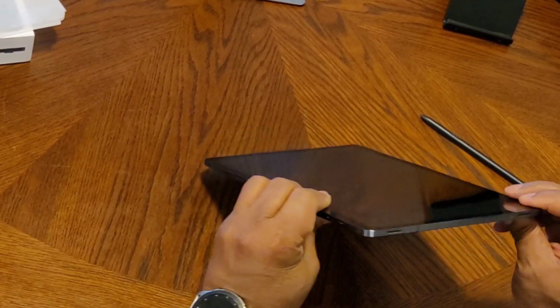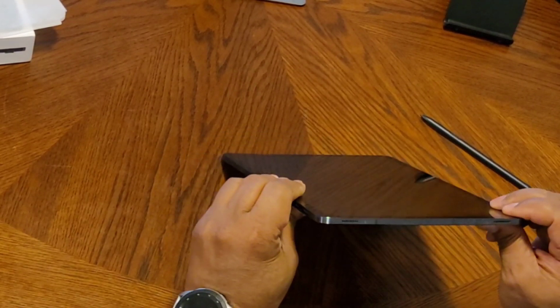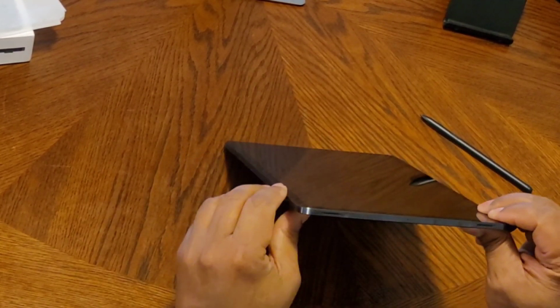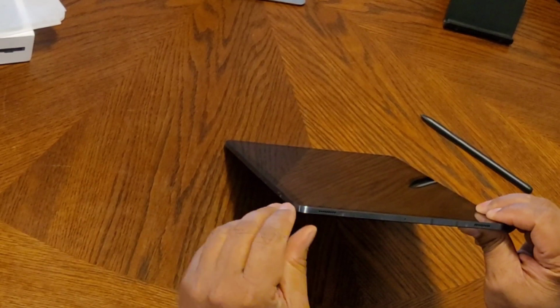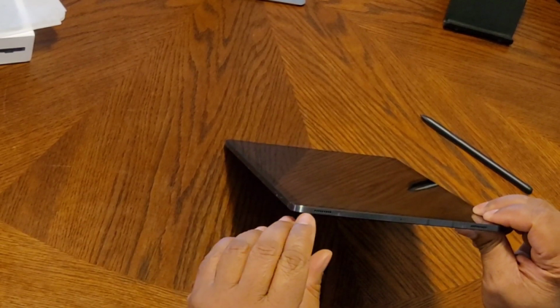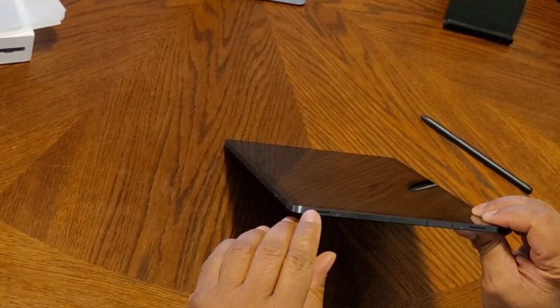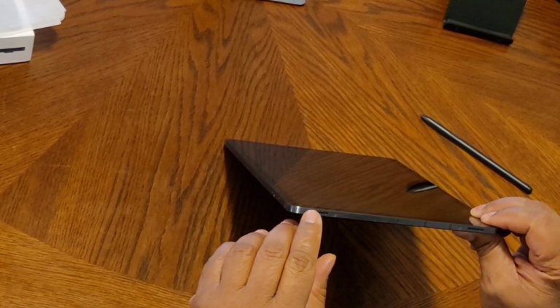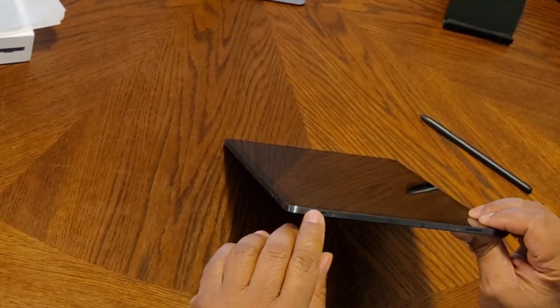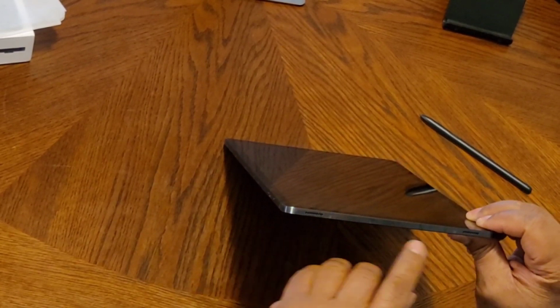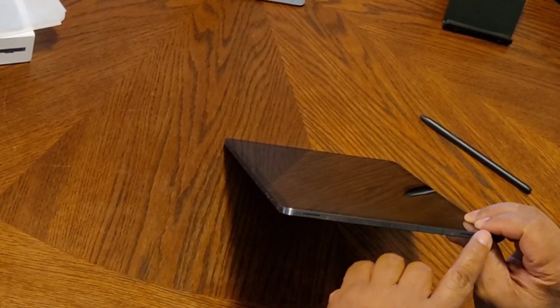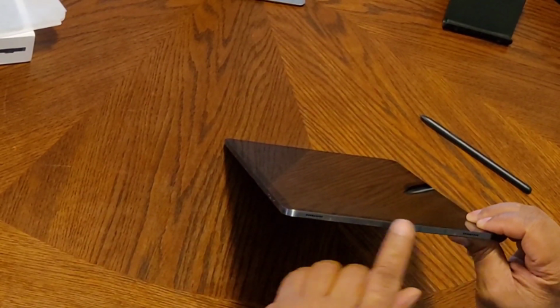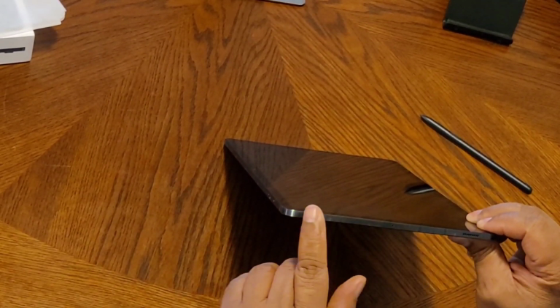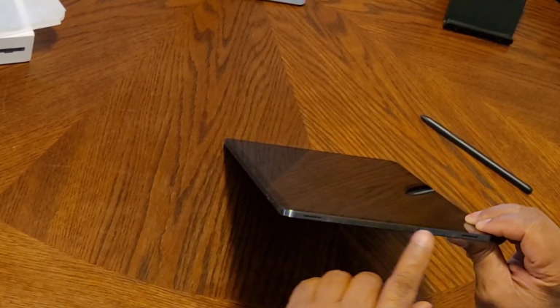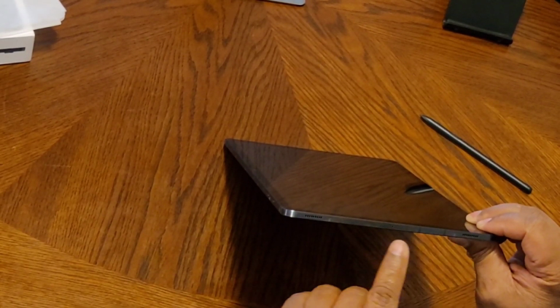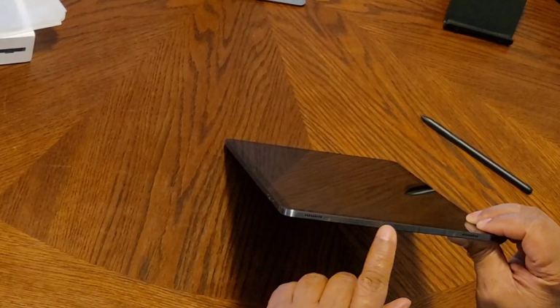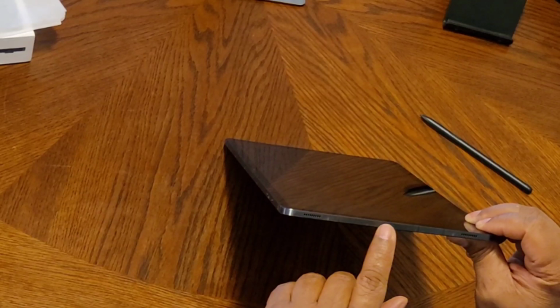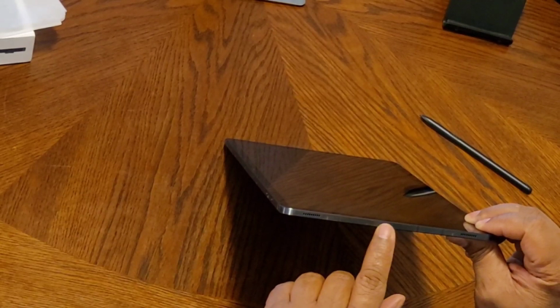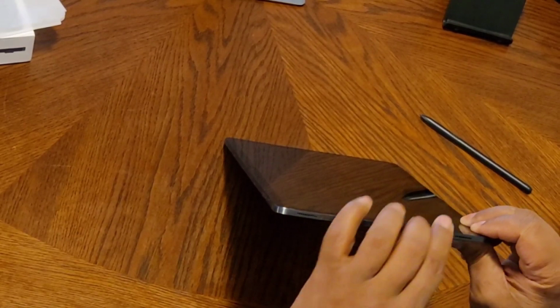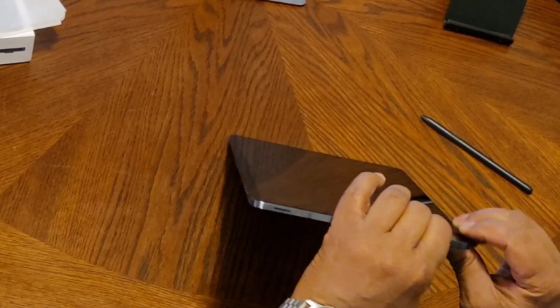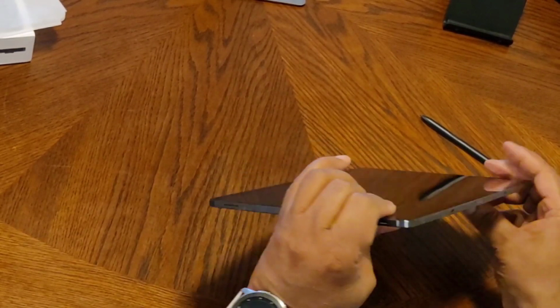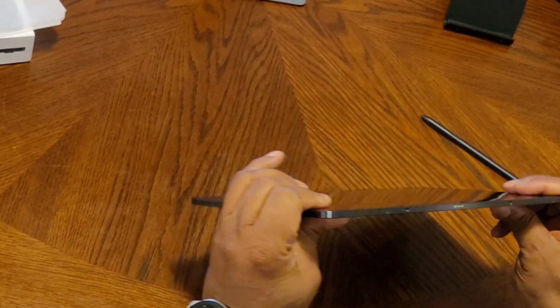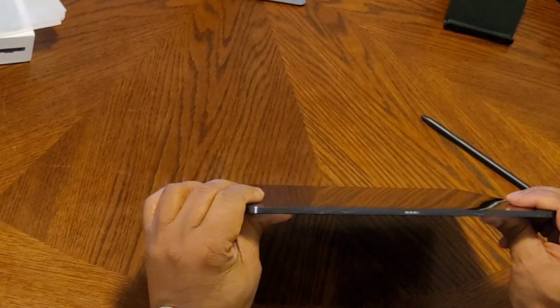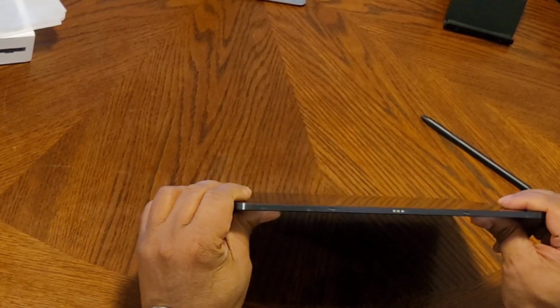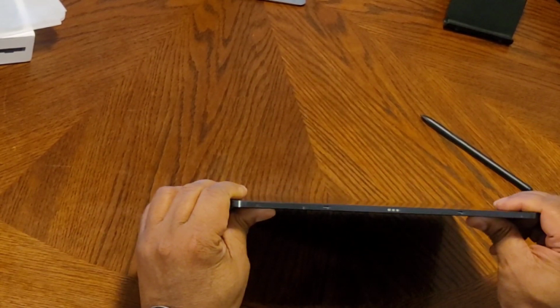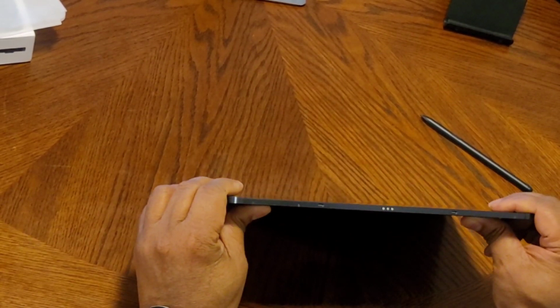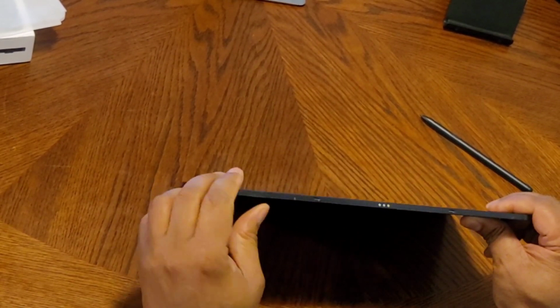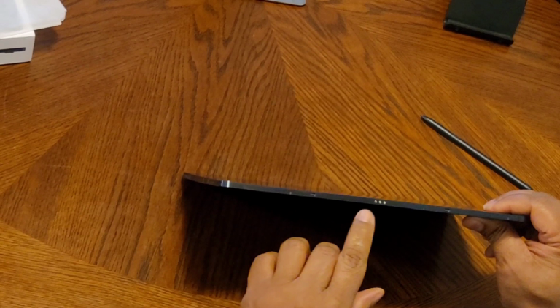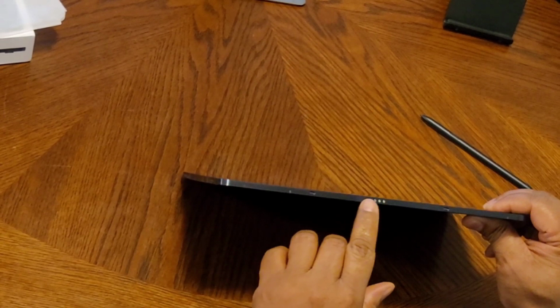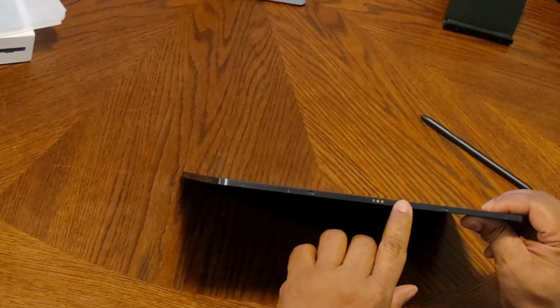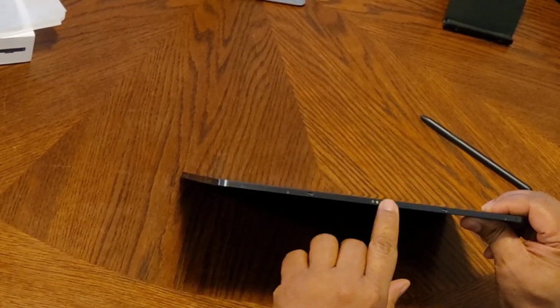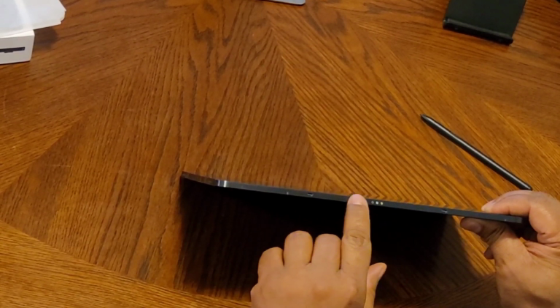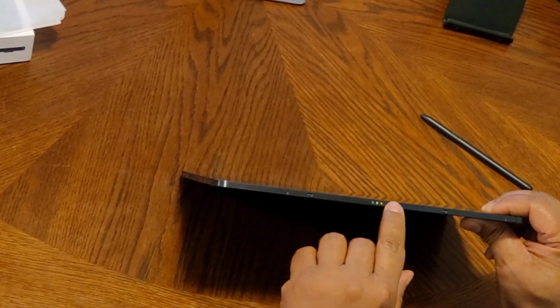On the other side, you have another set of dual speakers — they have four total — and another microphone. On the bottom, that's how you connect to your wireless keyboard.